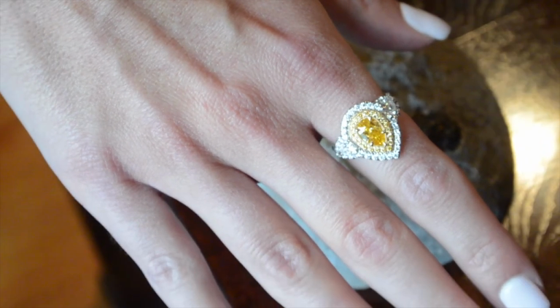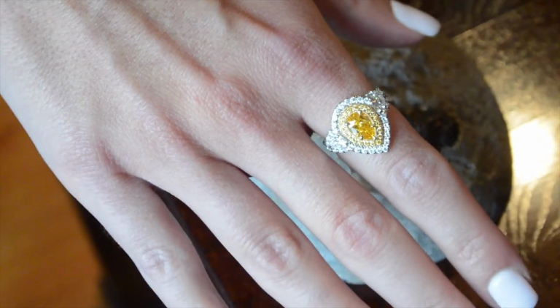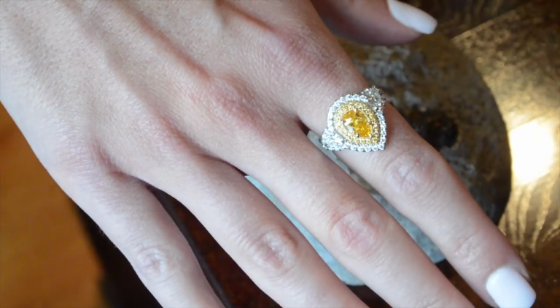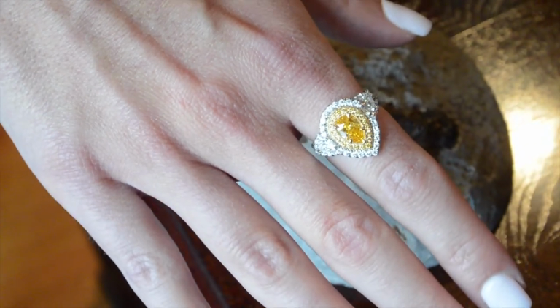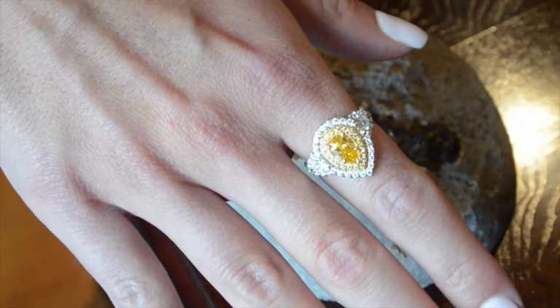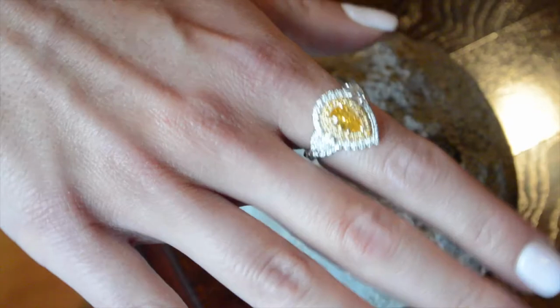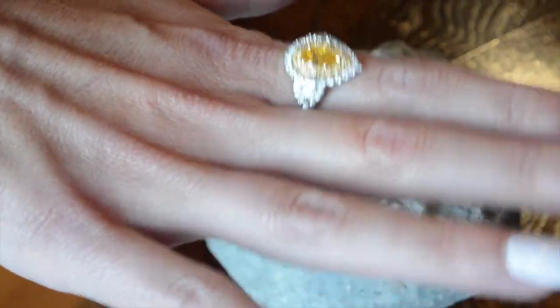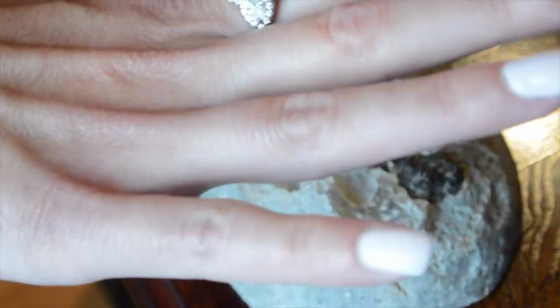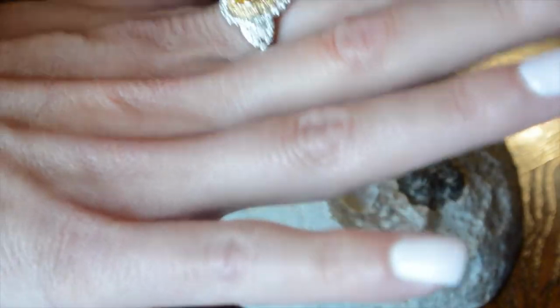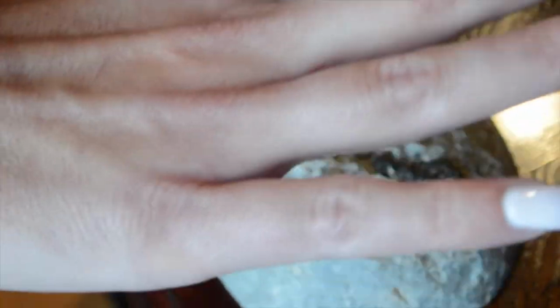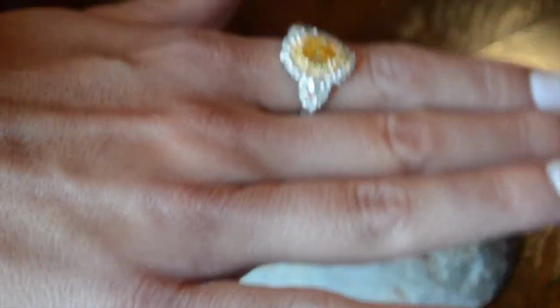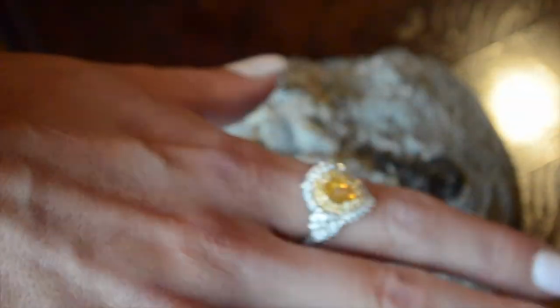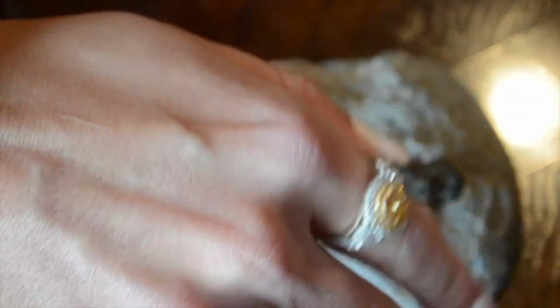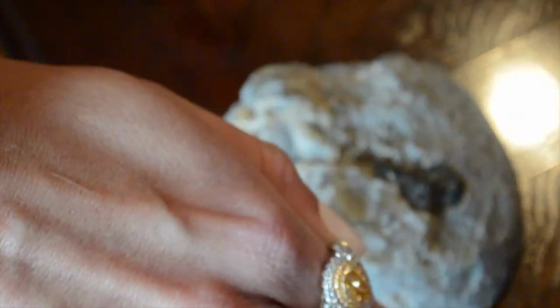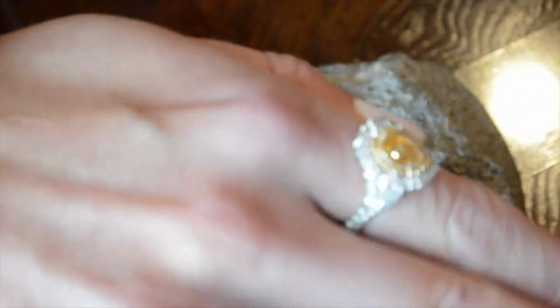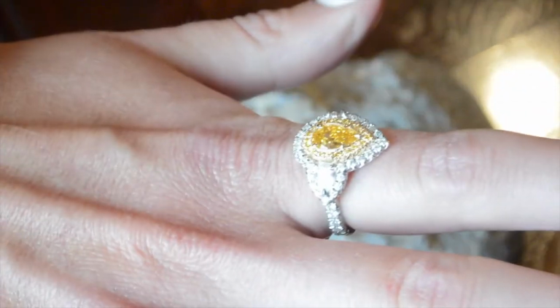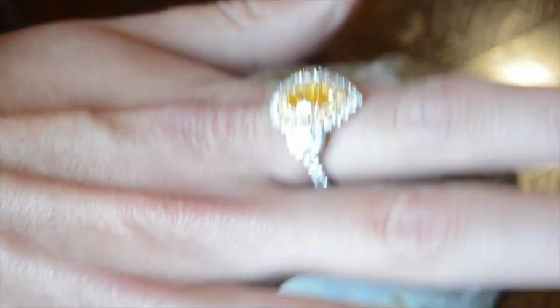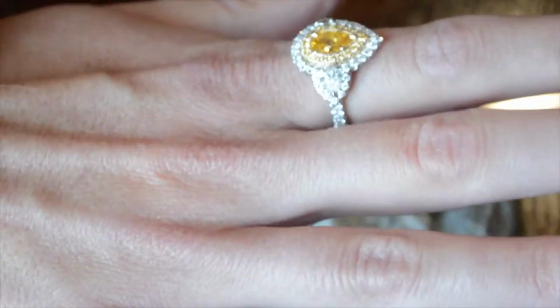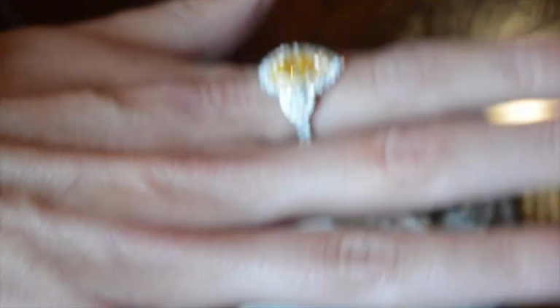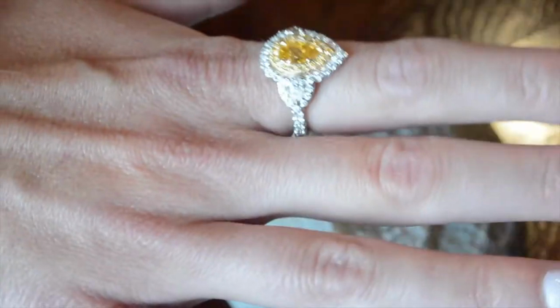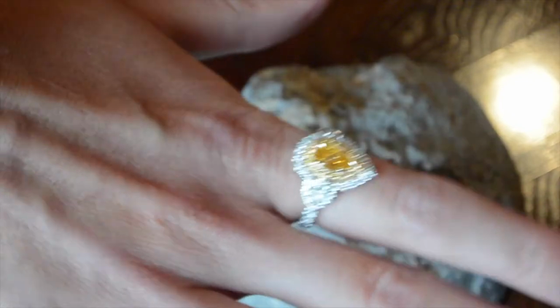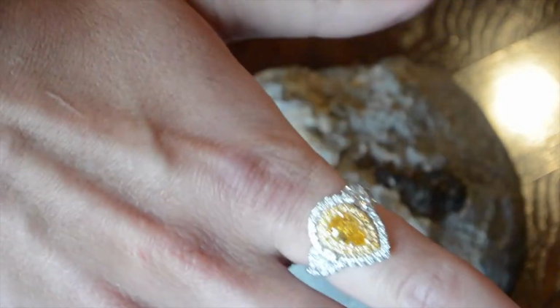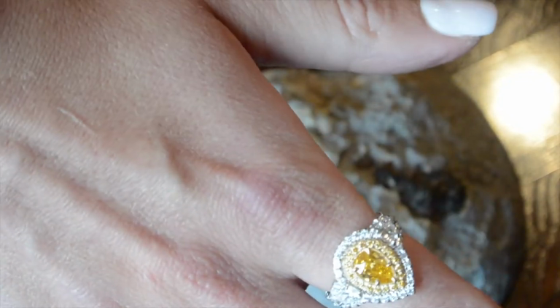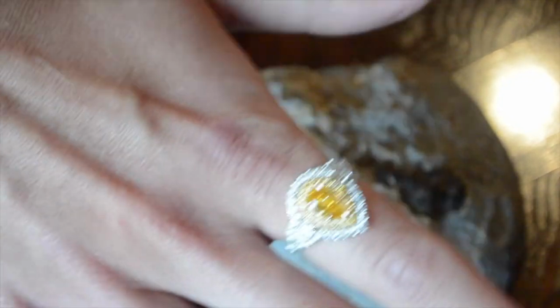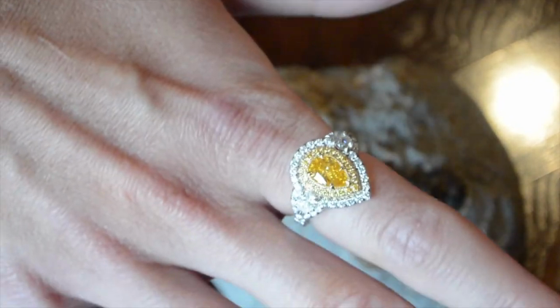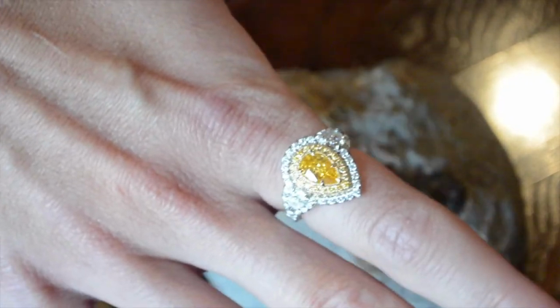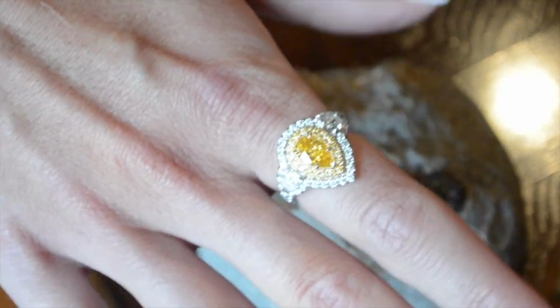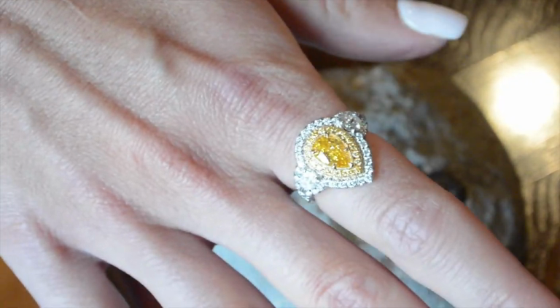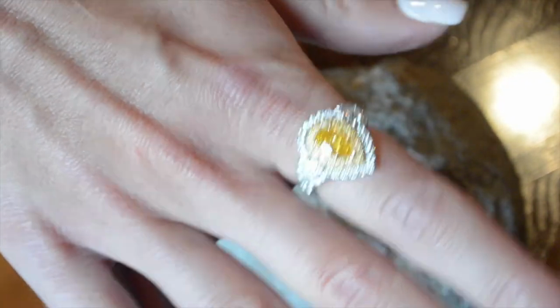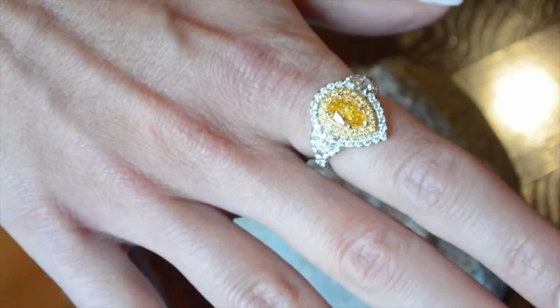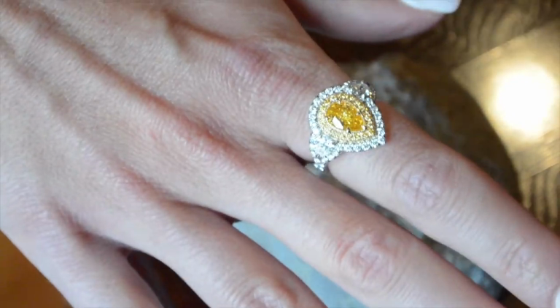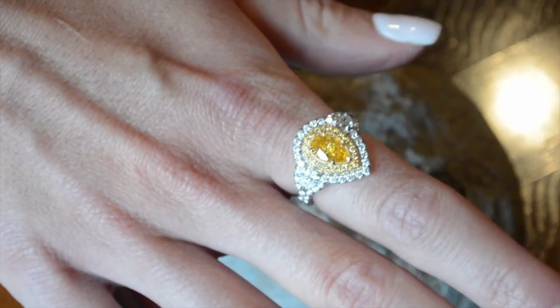Melanie, how does it feel on your hand? It feels good. Very comfortable. I don't feel like I'm going to poke somebody's eye out with this big diamond here. Nice.